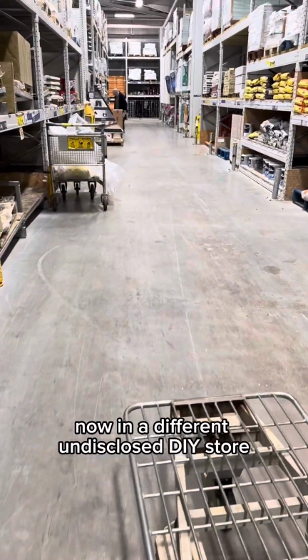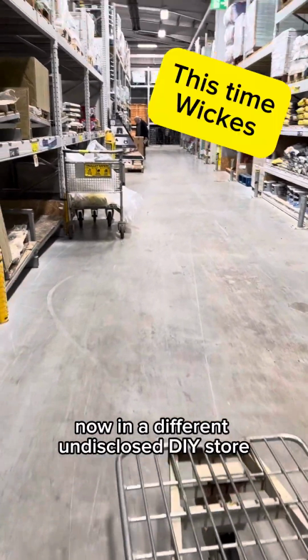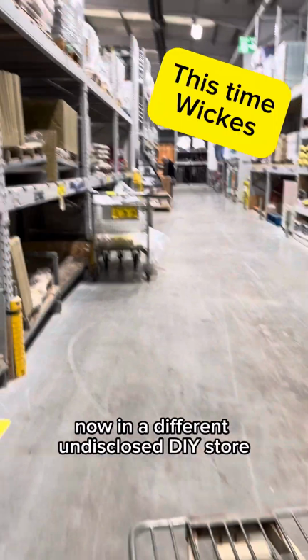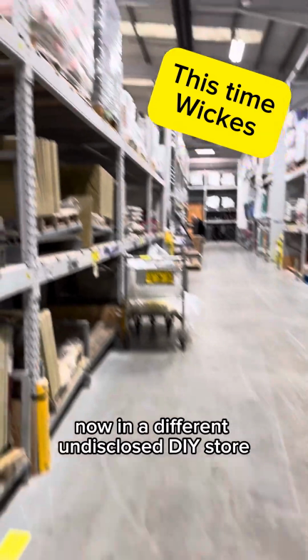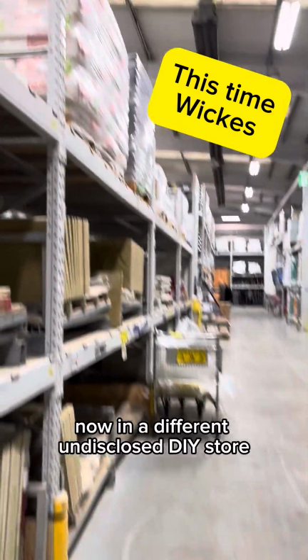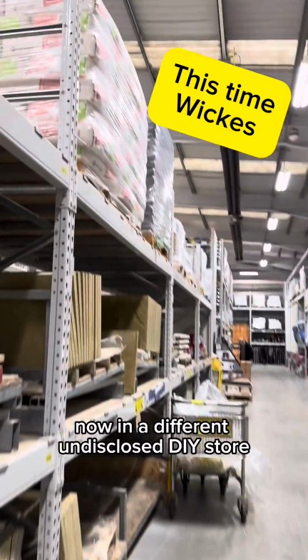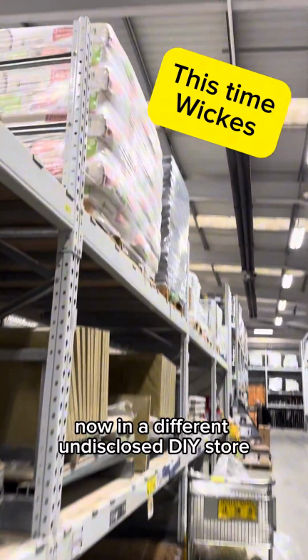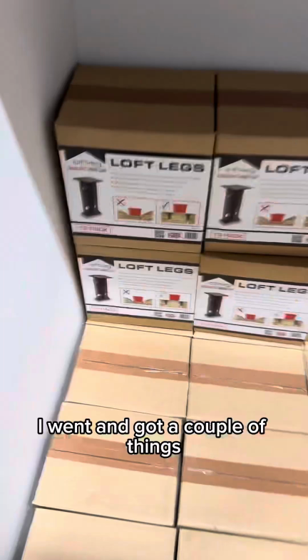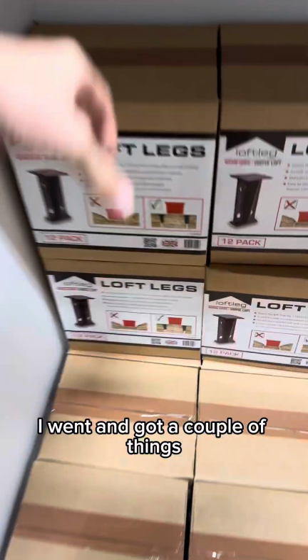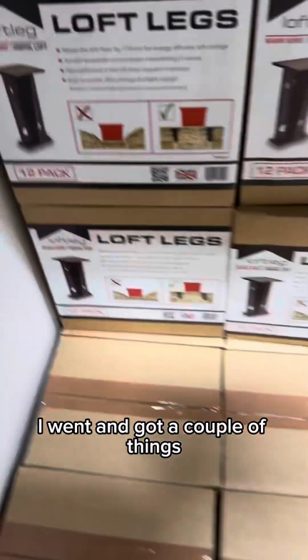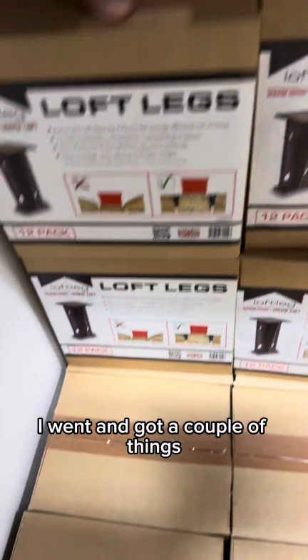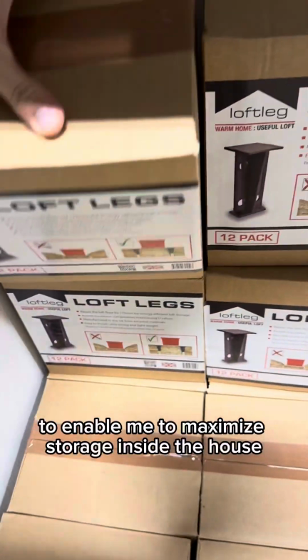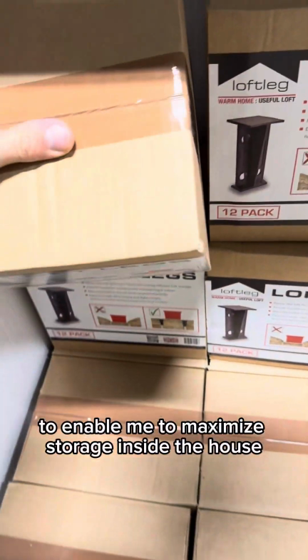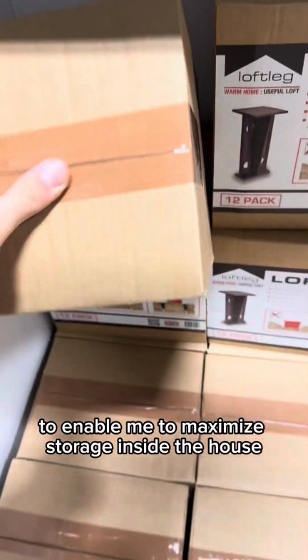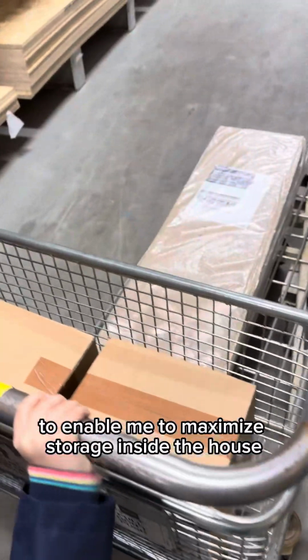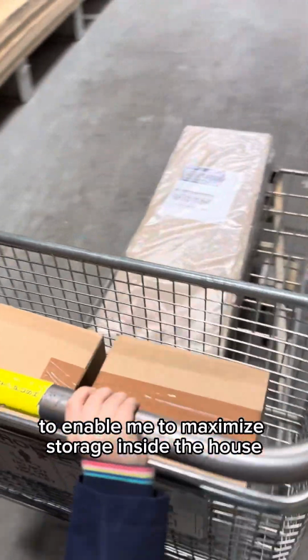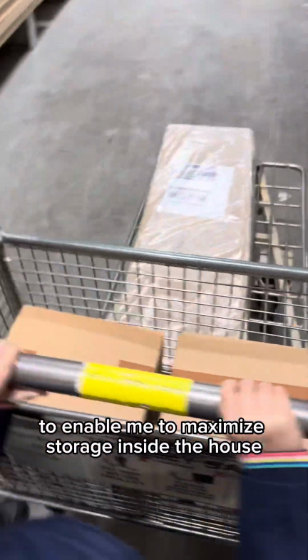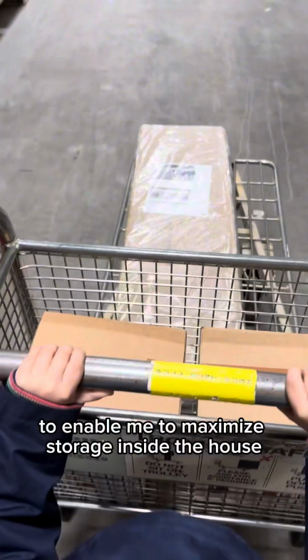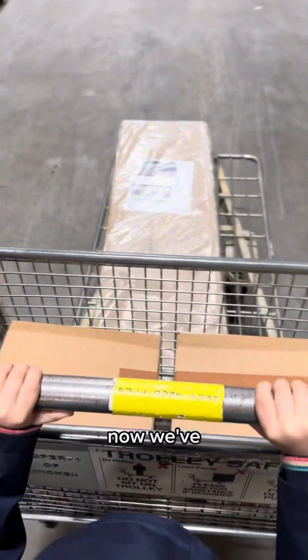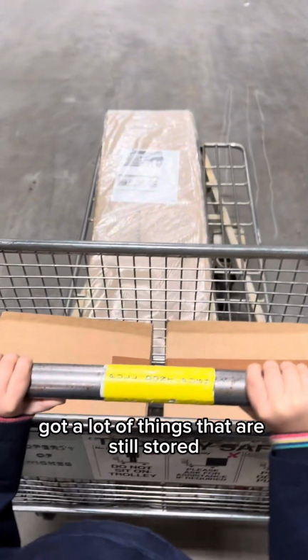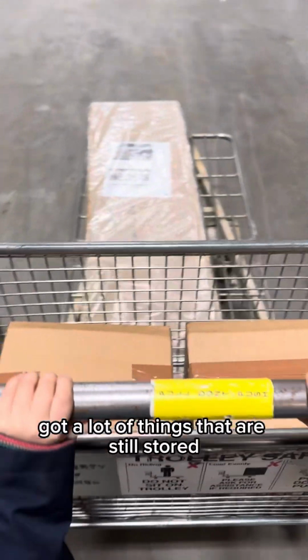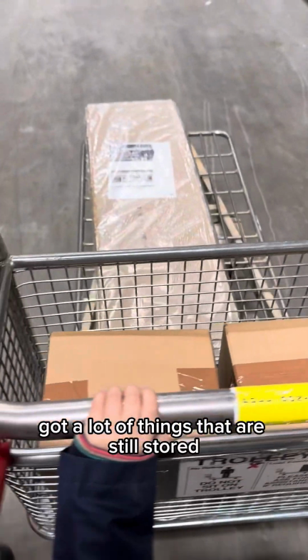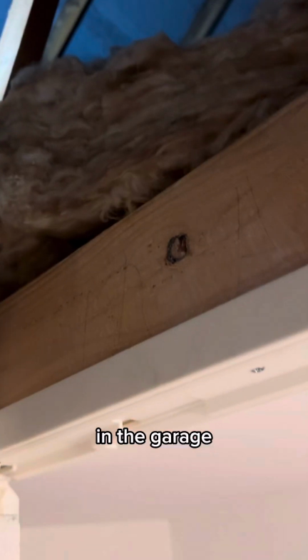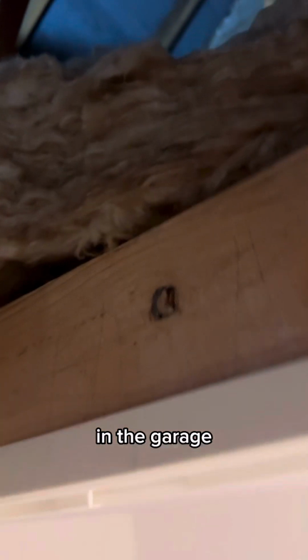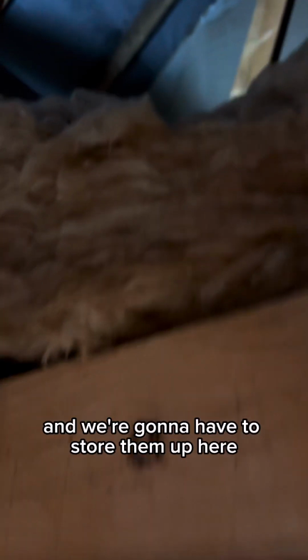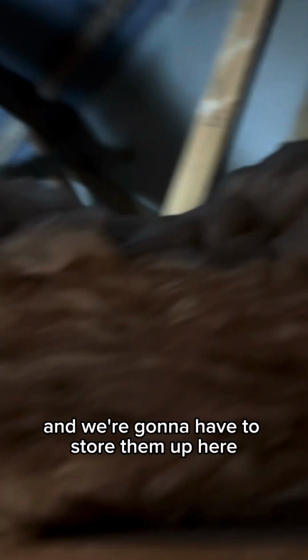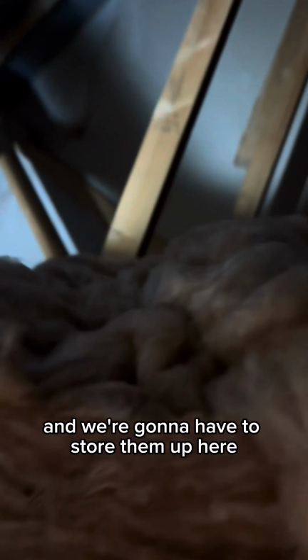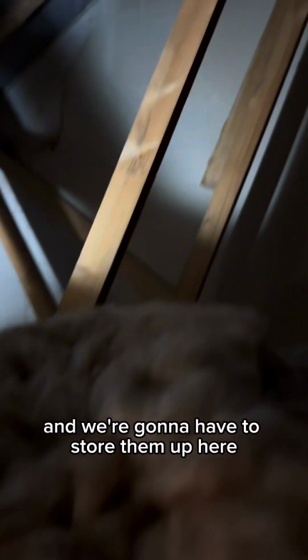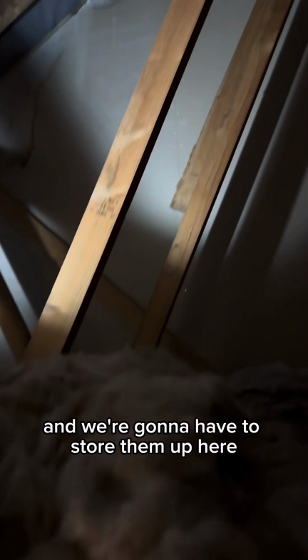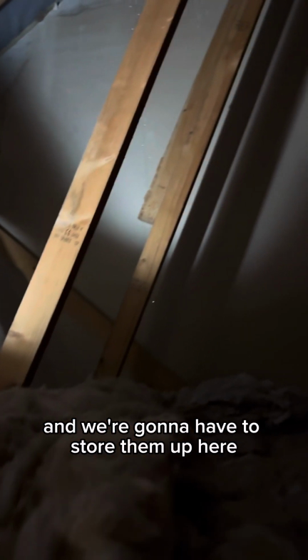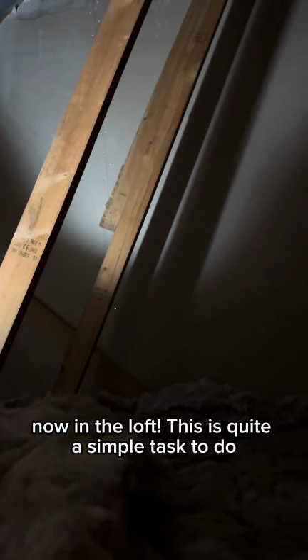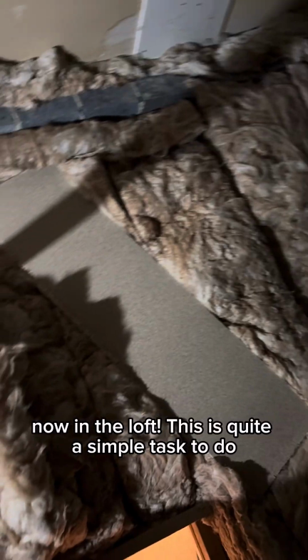At a different undisclosed DIY store I got a couple of things to enable me to maximize the storage inside the house. We've got a lot of things that are still stored in the garage and we're going to have to store them up in the loft now.